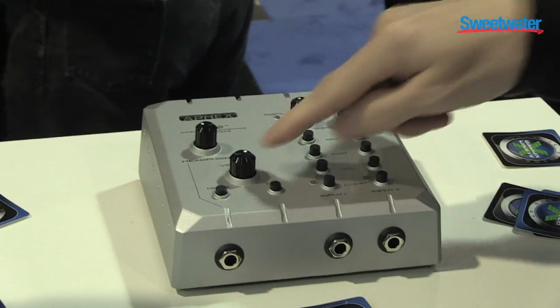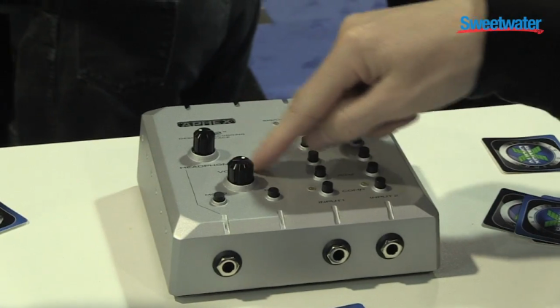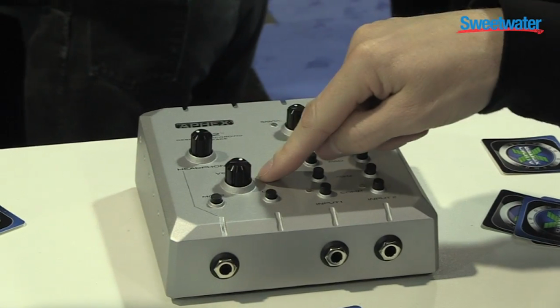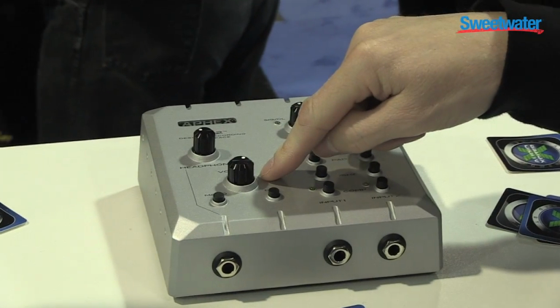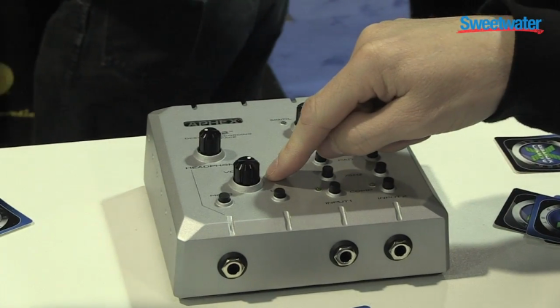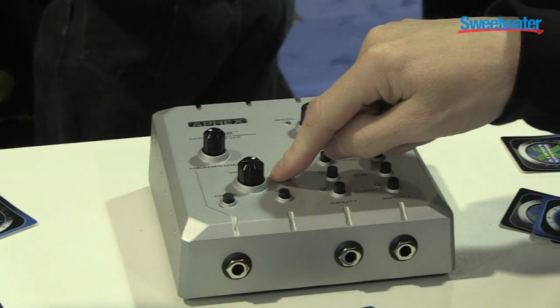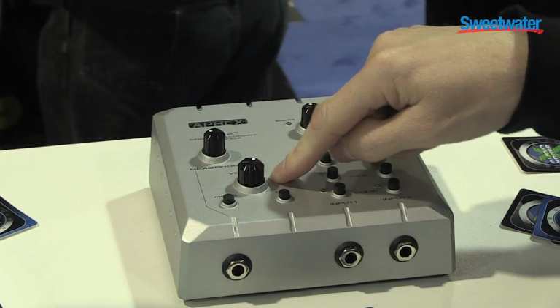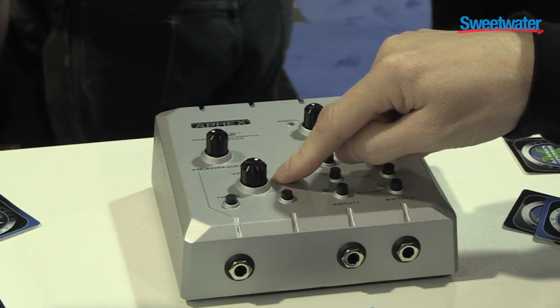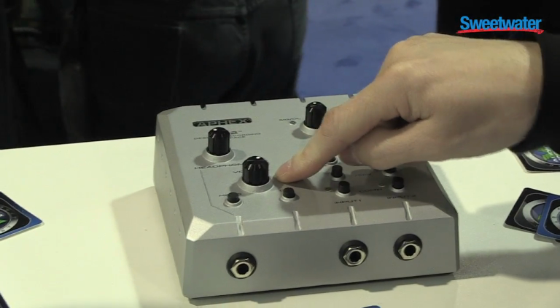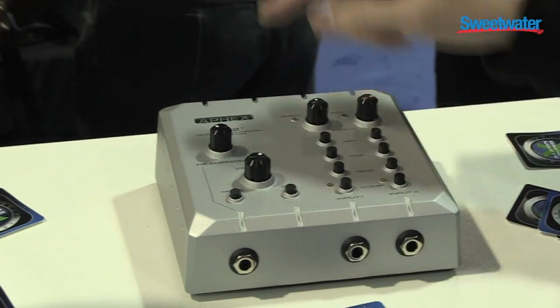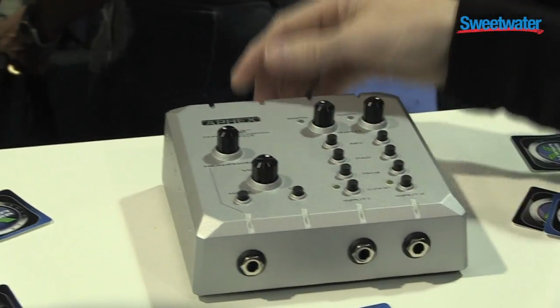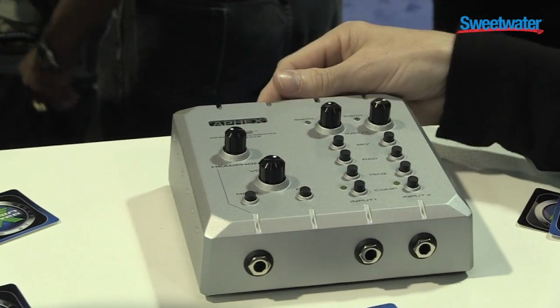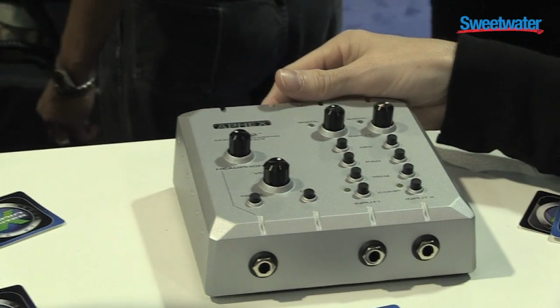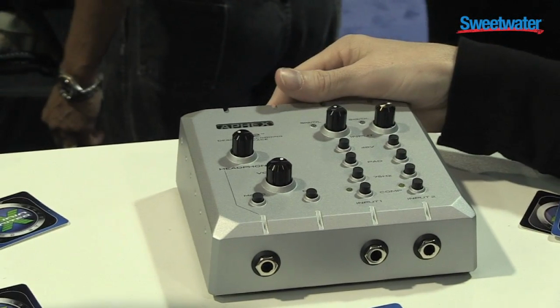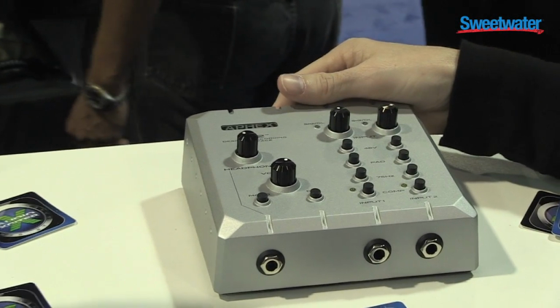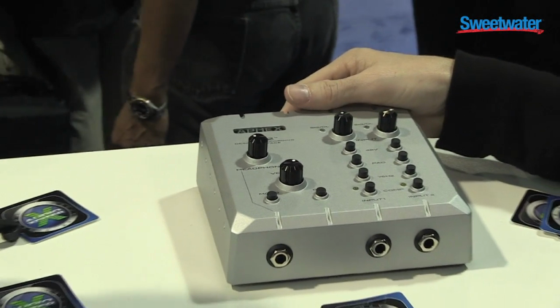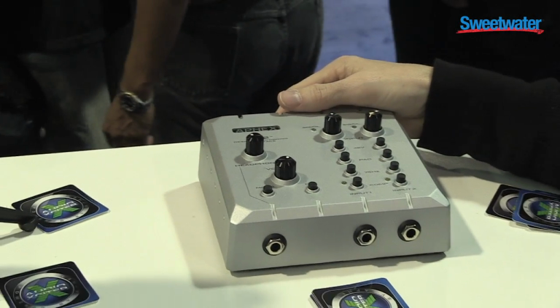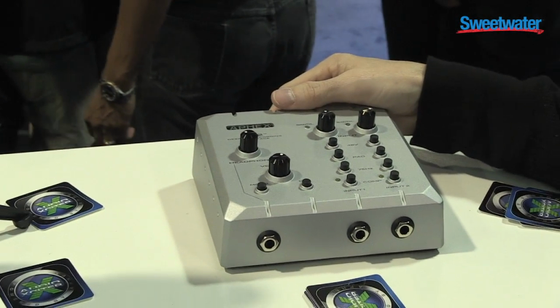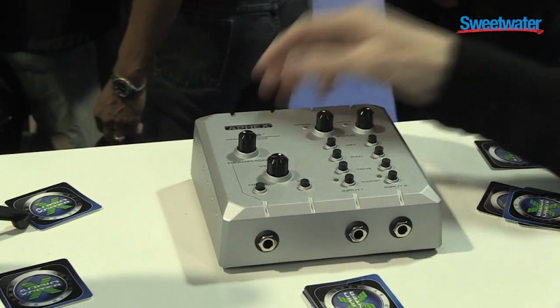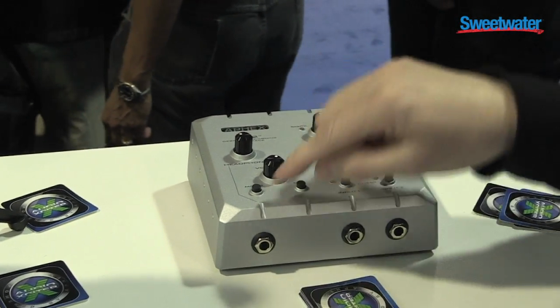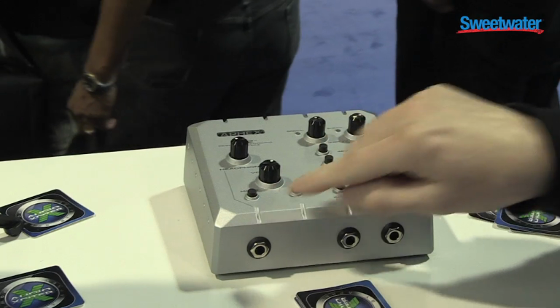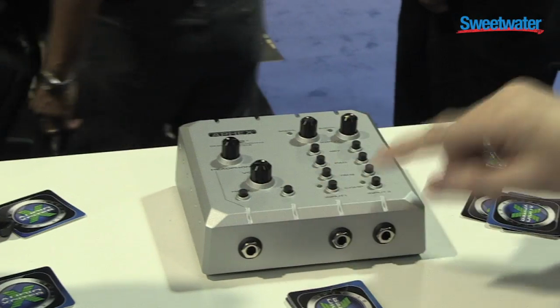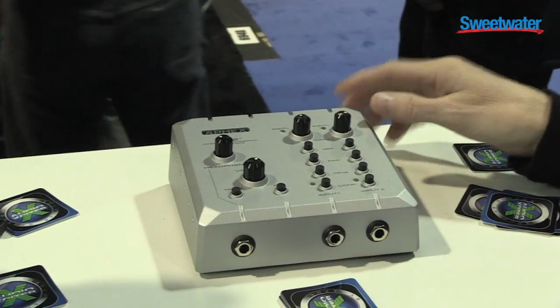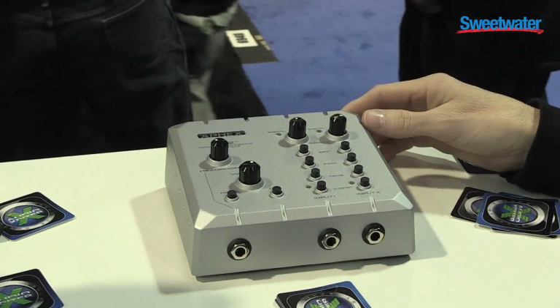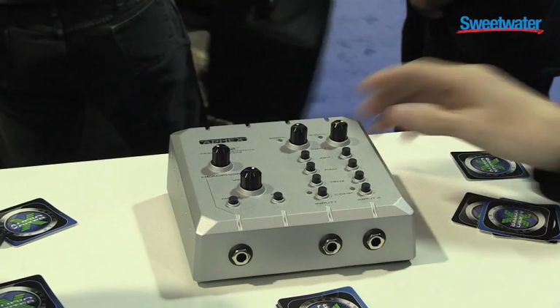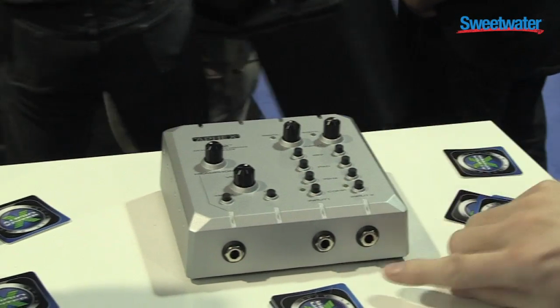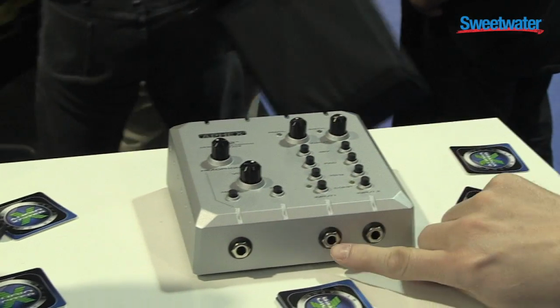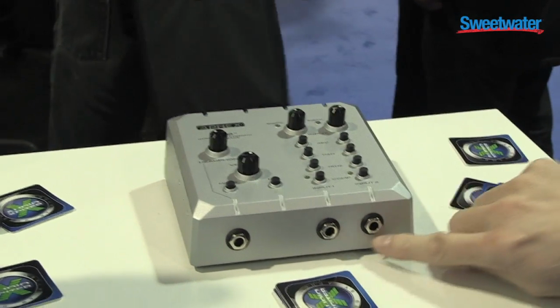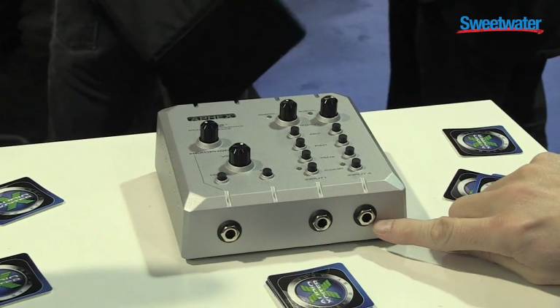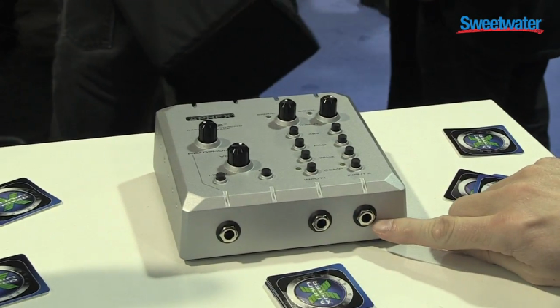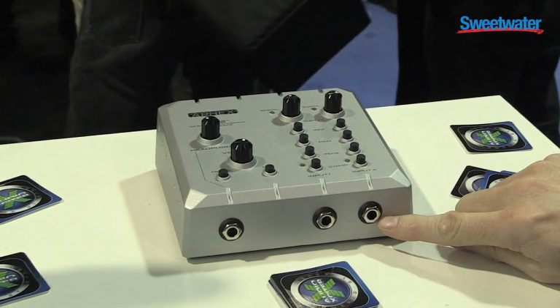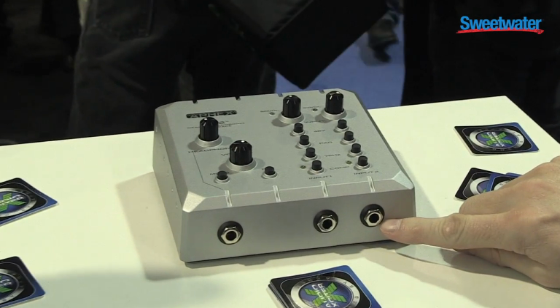HeadPod for headphone amplification, high-quality monitoring section with mono and dim controls, and instrument inputs on front.